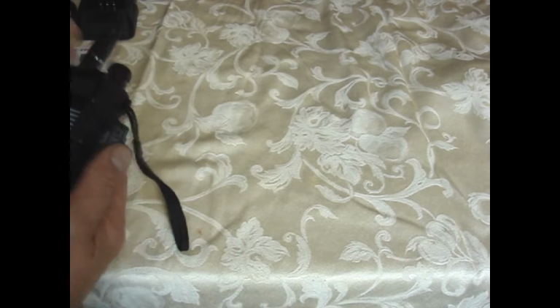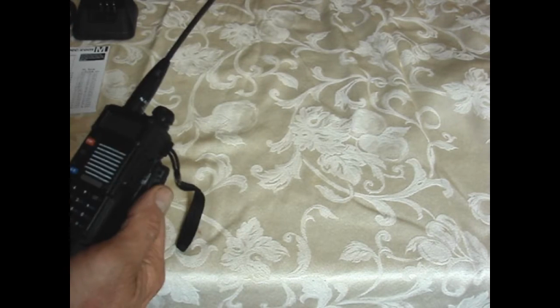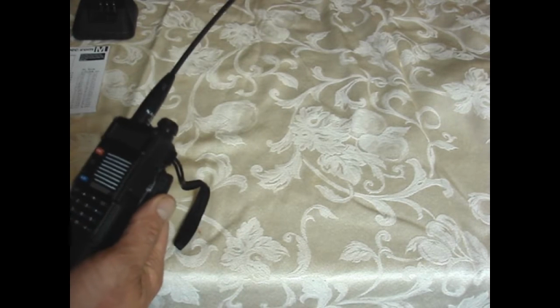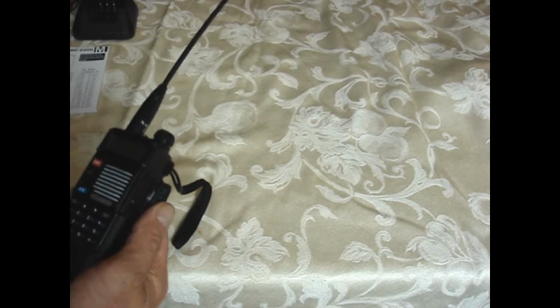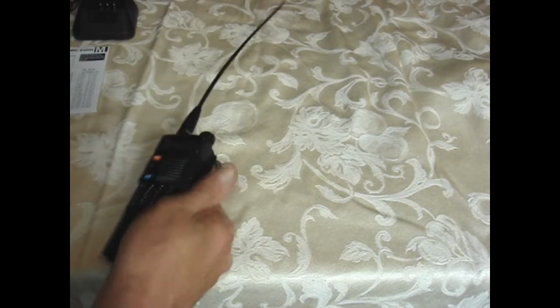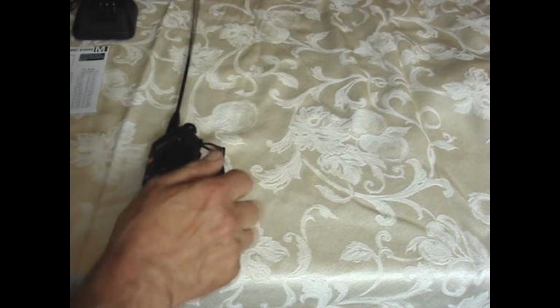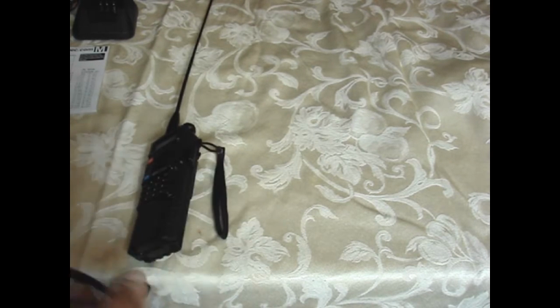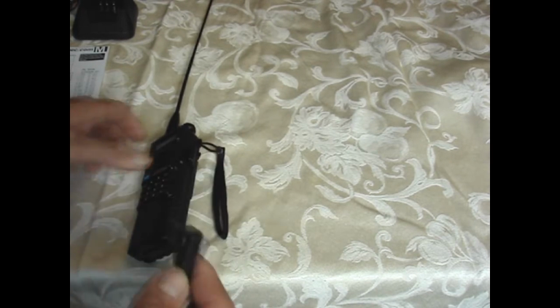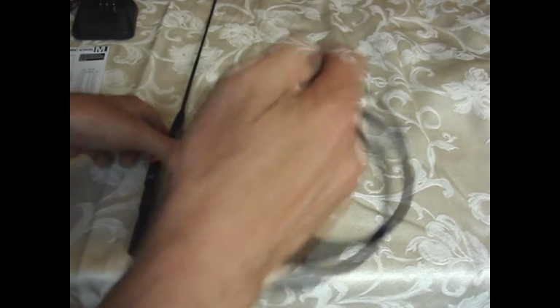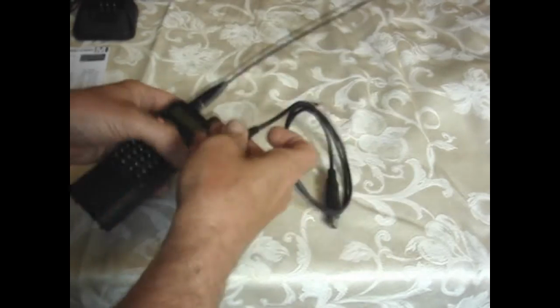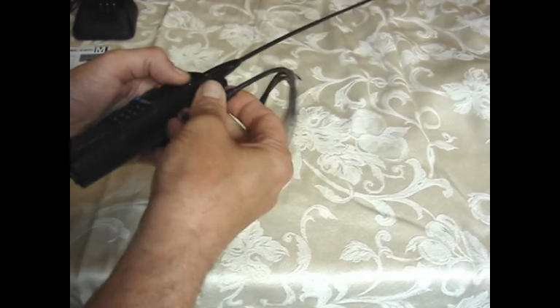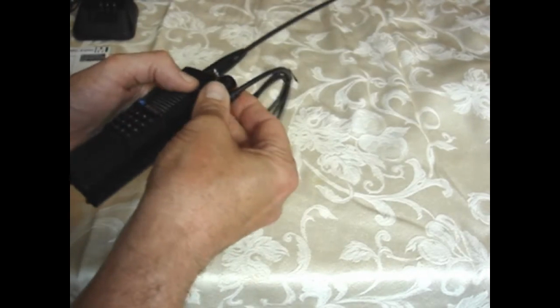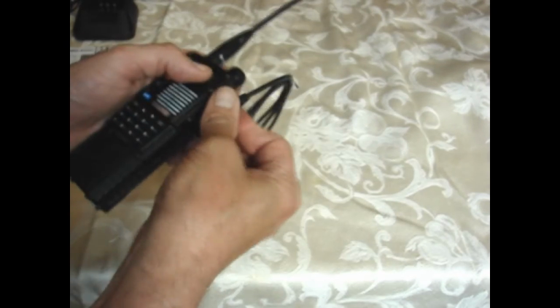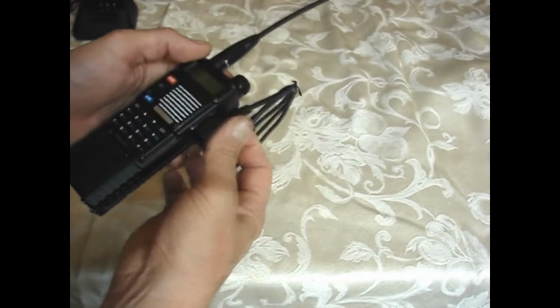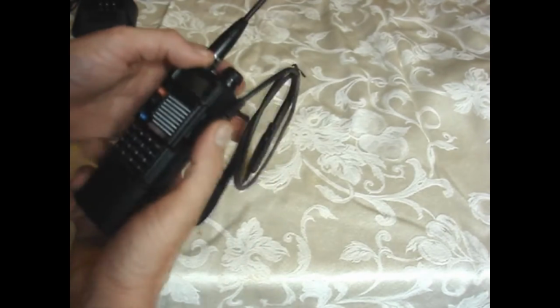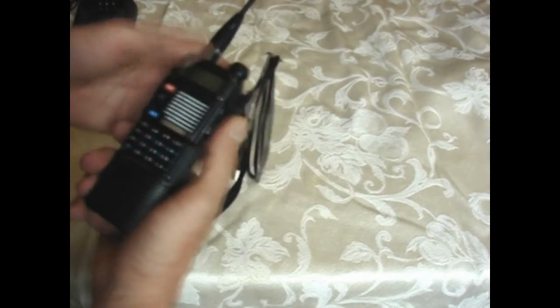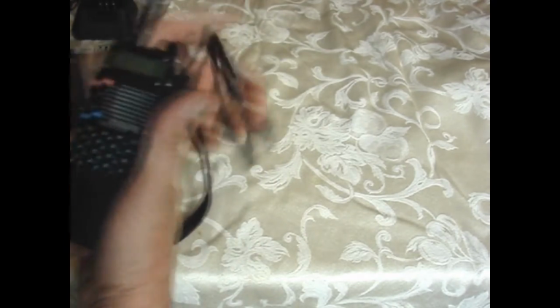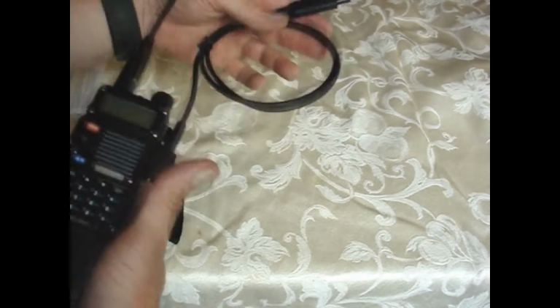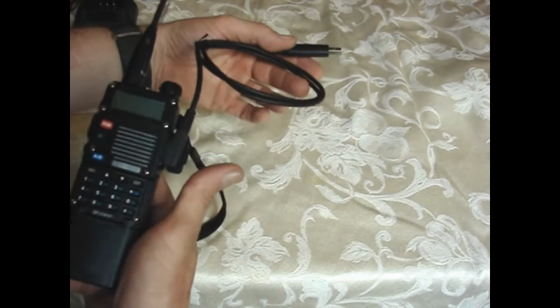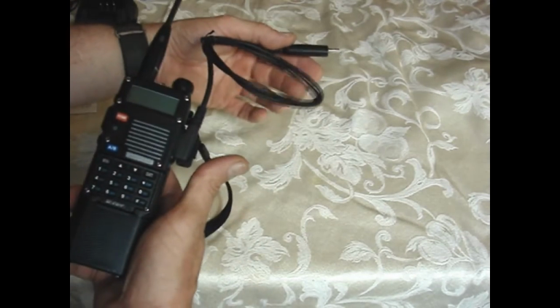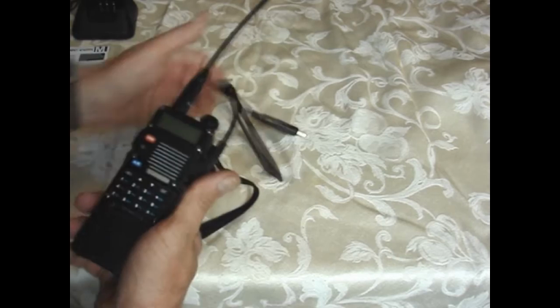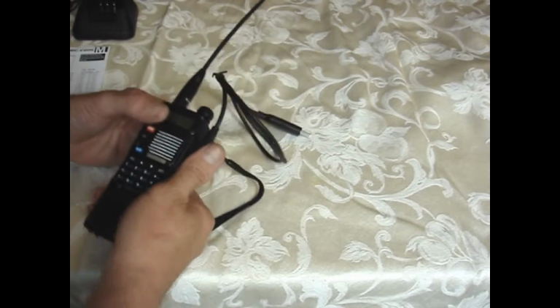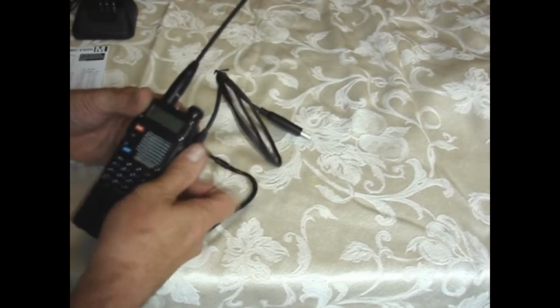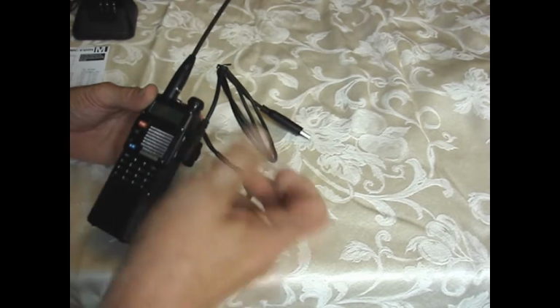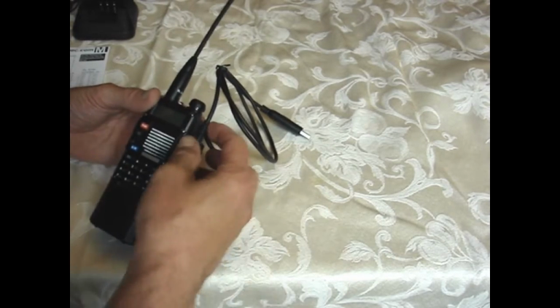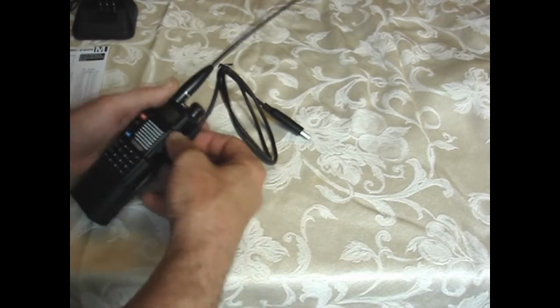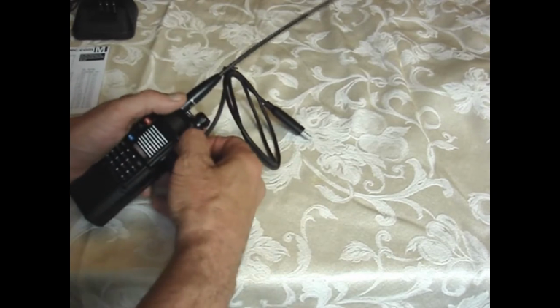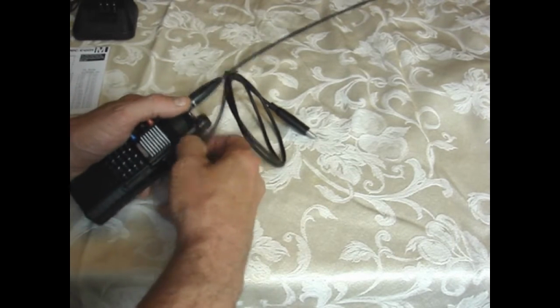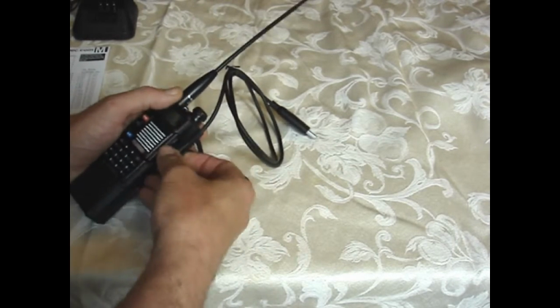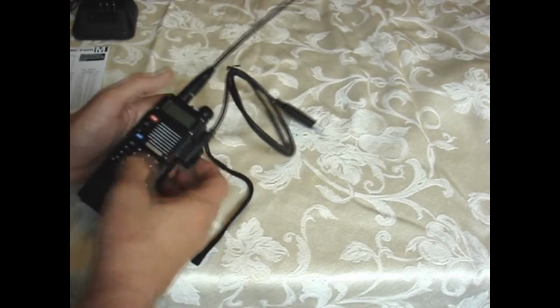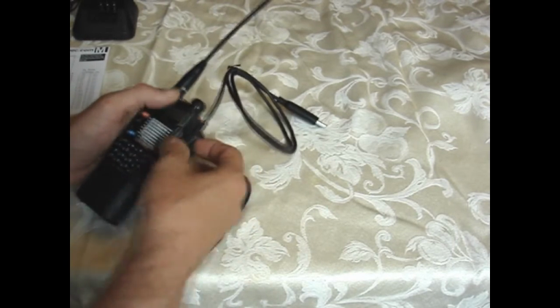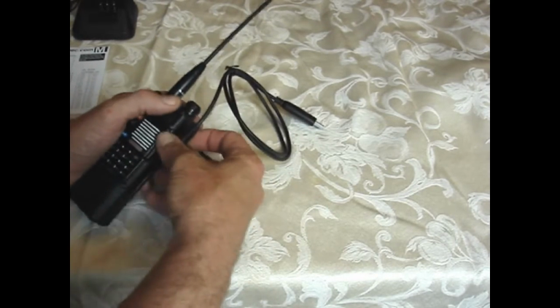You can also get a programming cable that plugs into the side where the push-to-talk connects. That hooks up to your computer and makes it much easier to program the radio rather than doing it through the keypad.